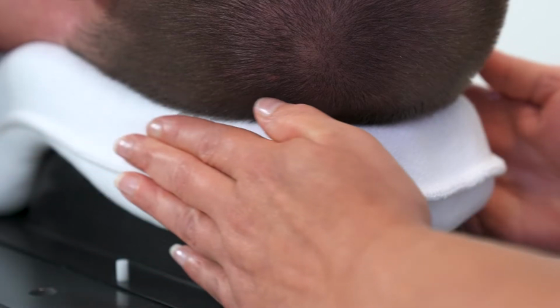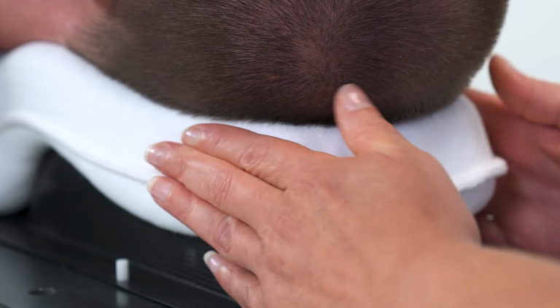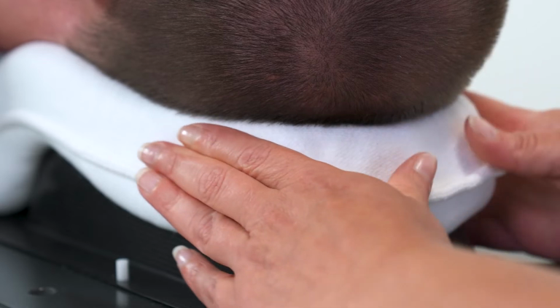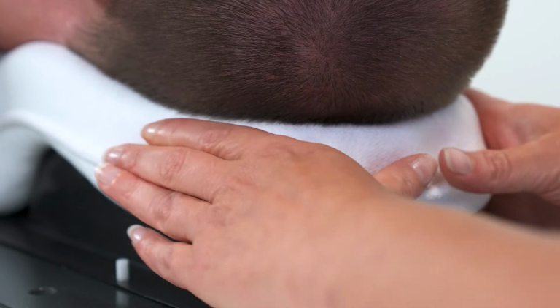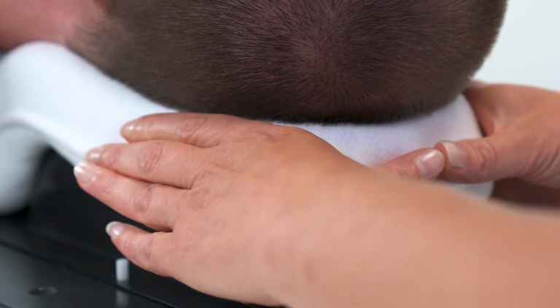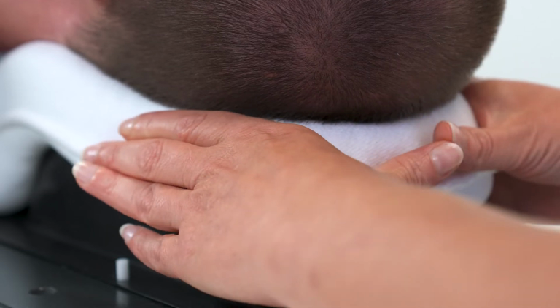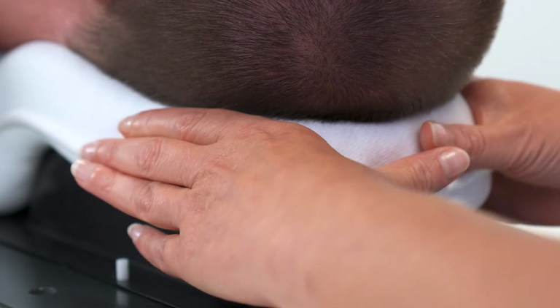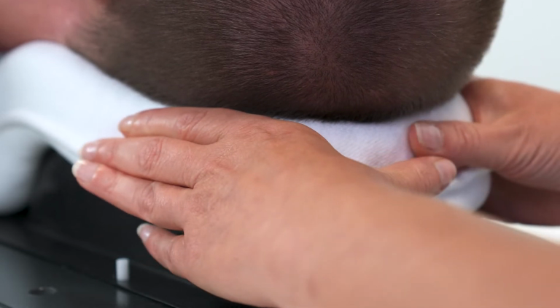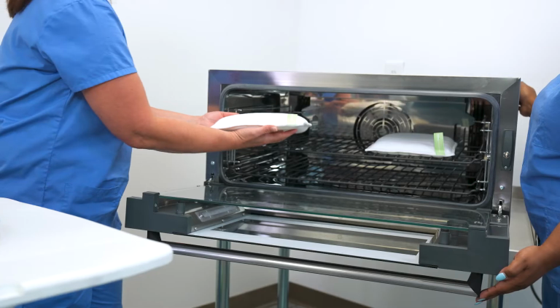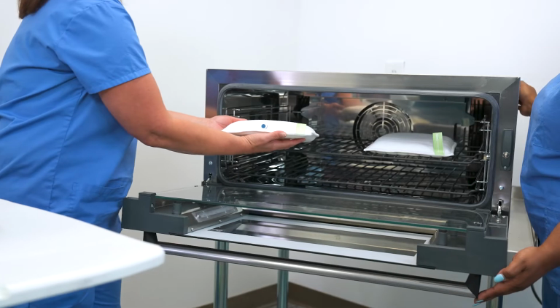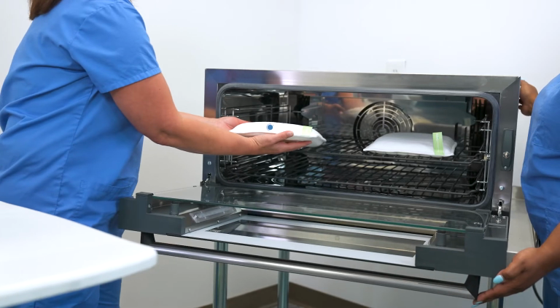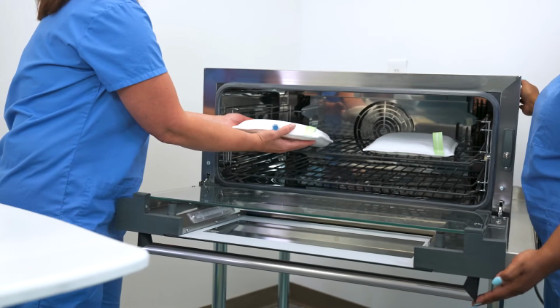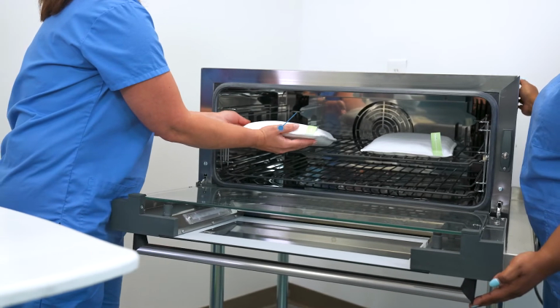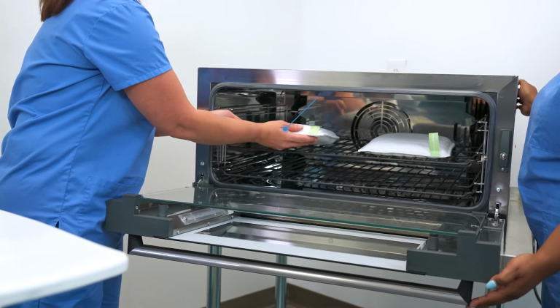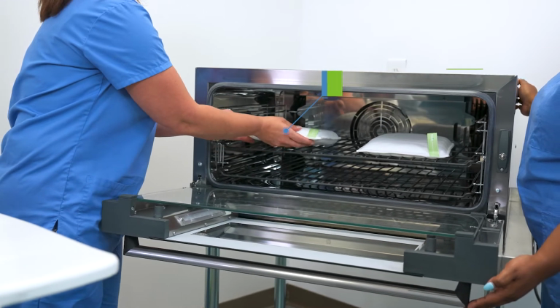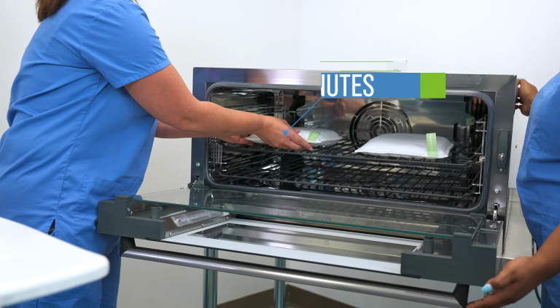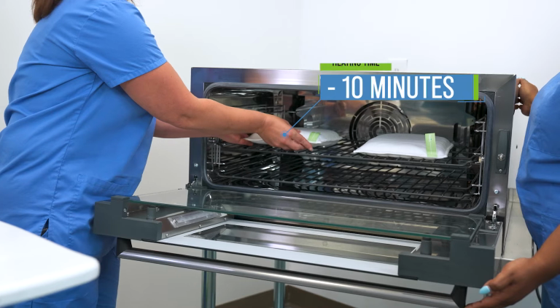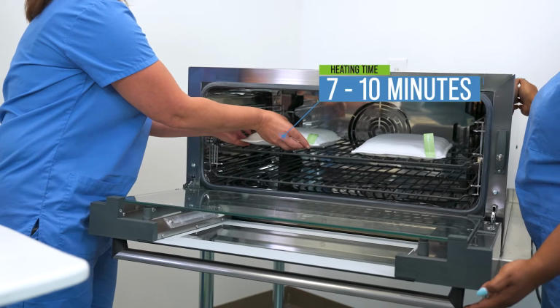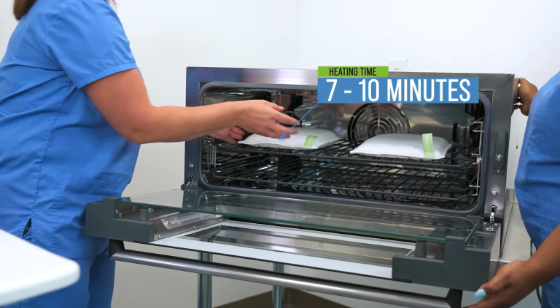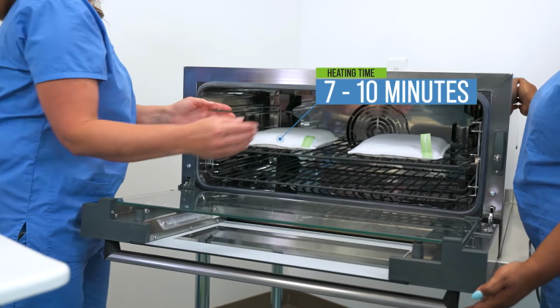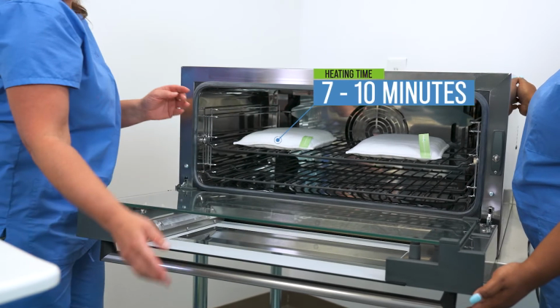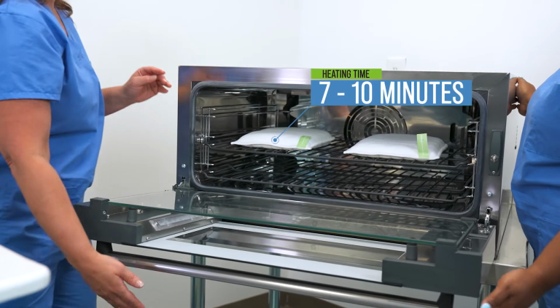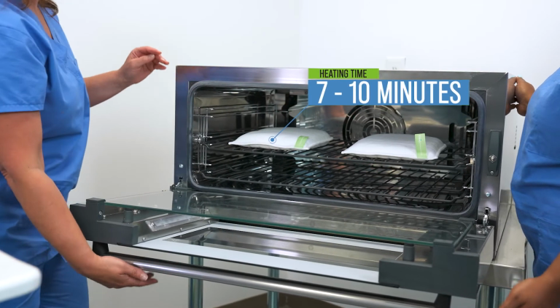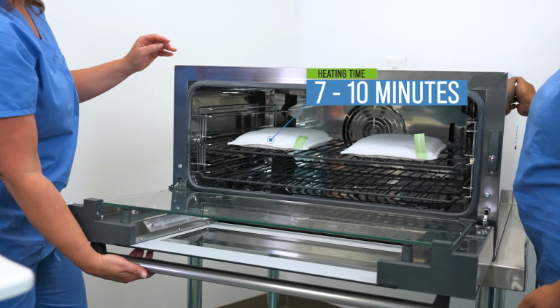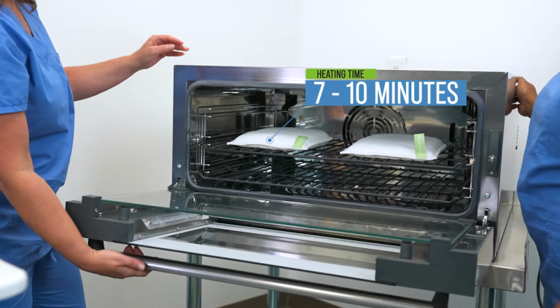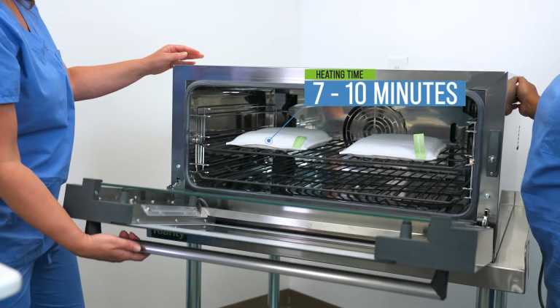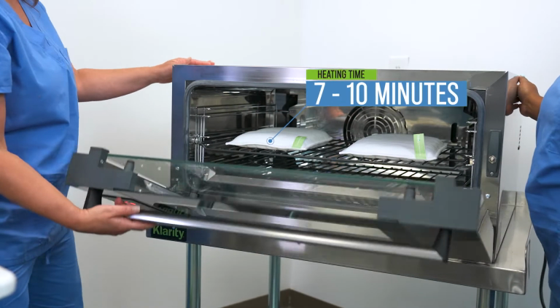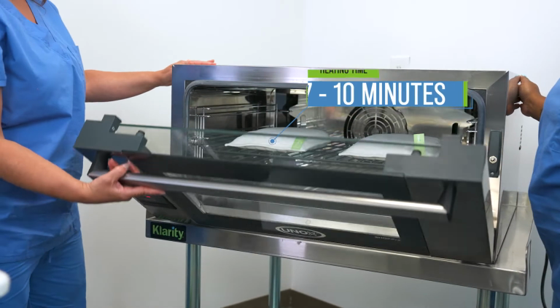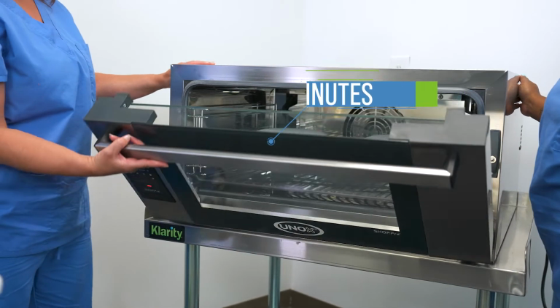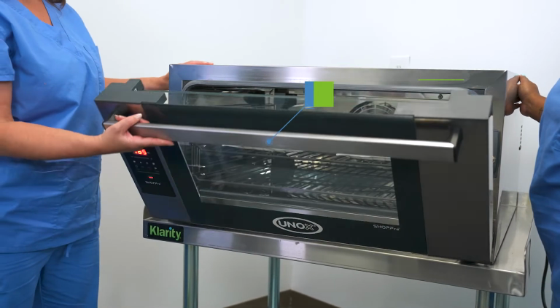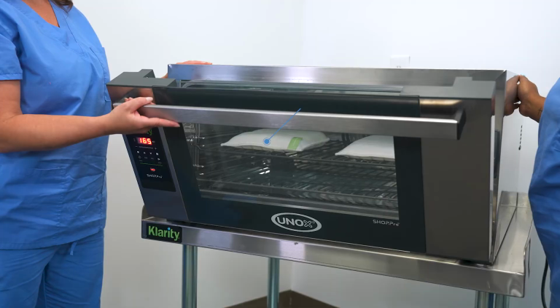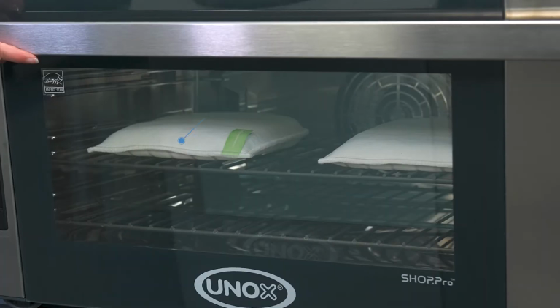The best way to prepare your cushion is to place your Clarity Cushion directly on the oven rack. The Clarity Cushion can also be placed in a water bath in the plastic packaging.